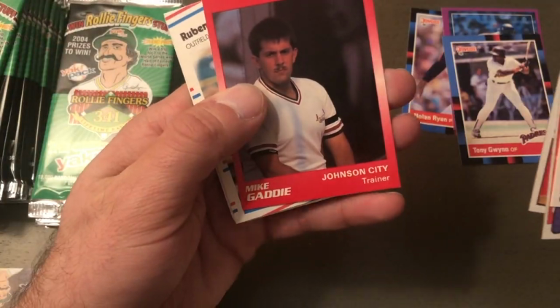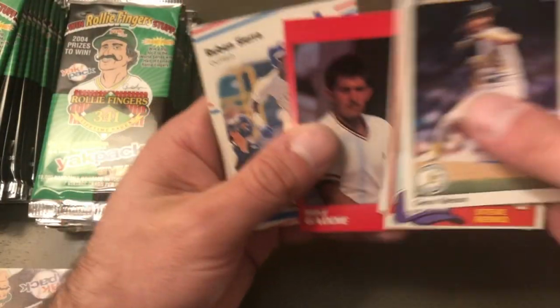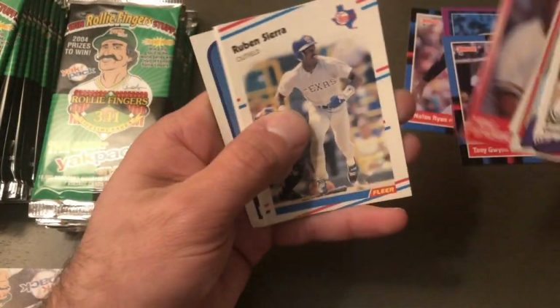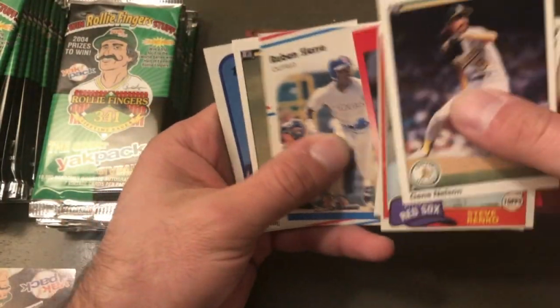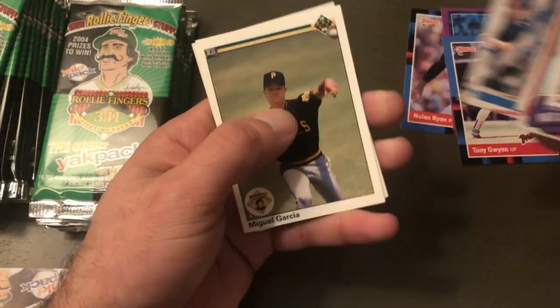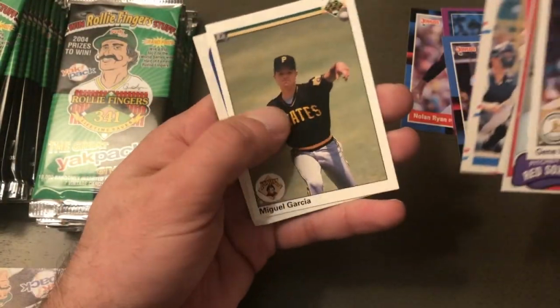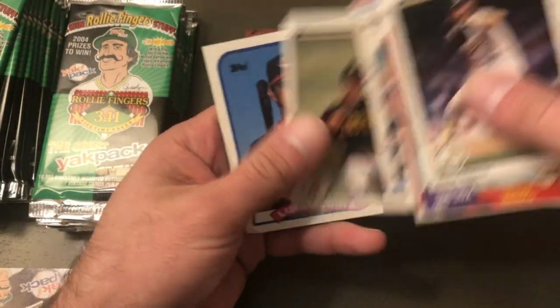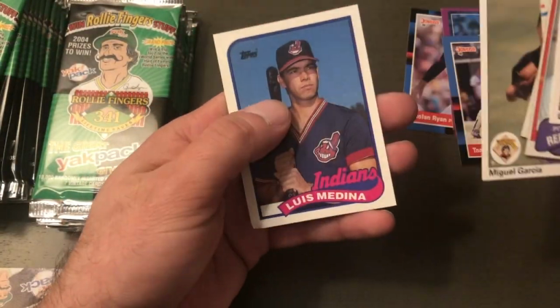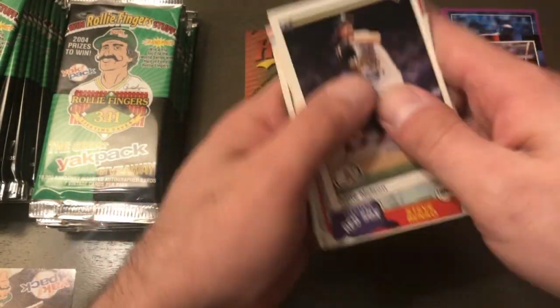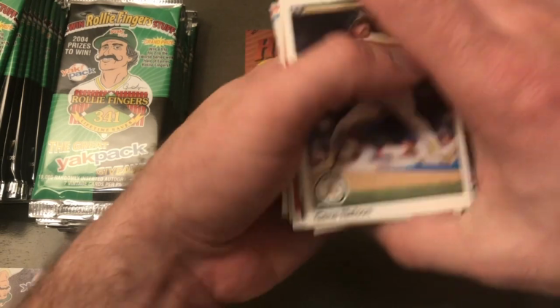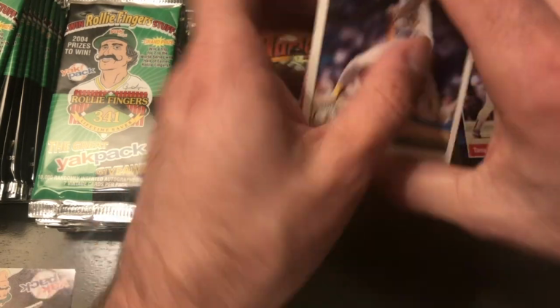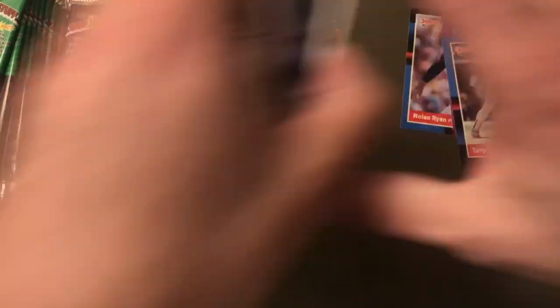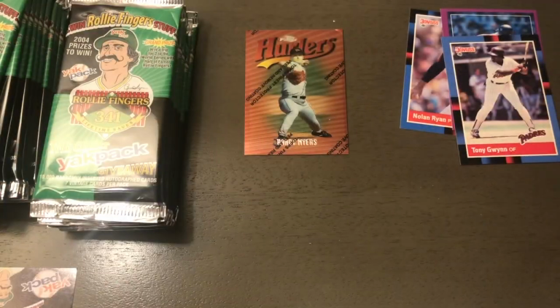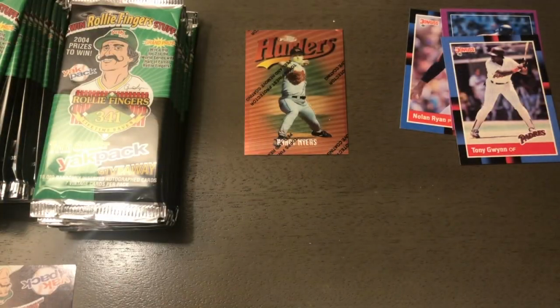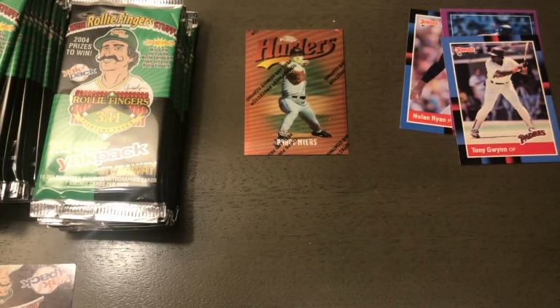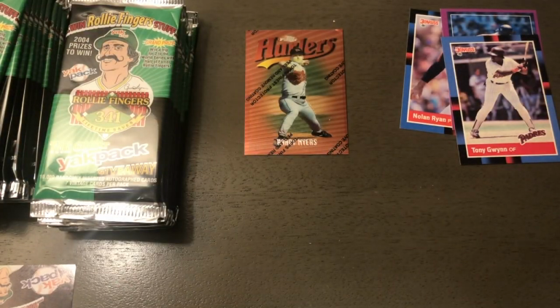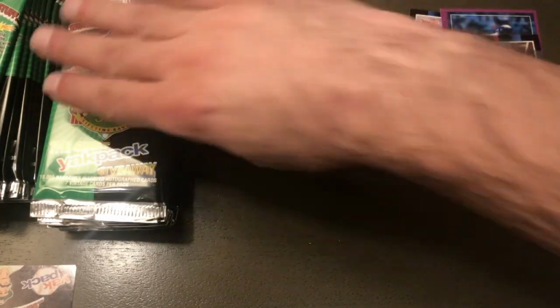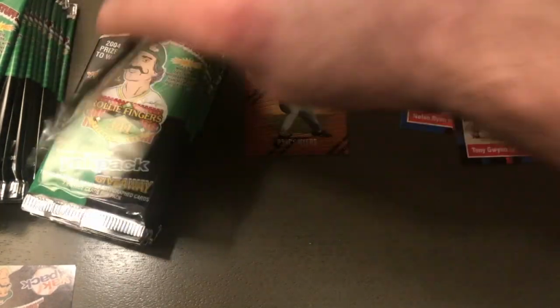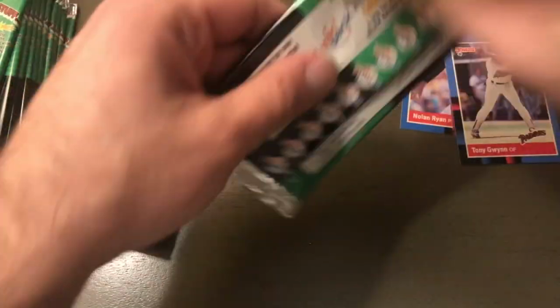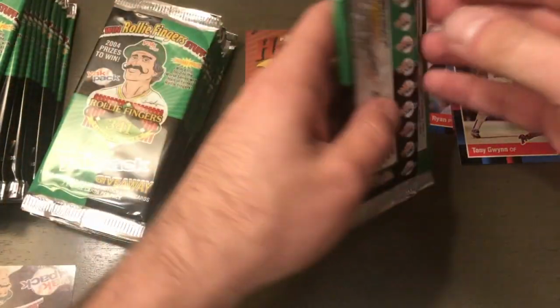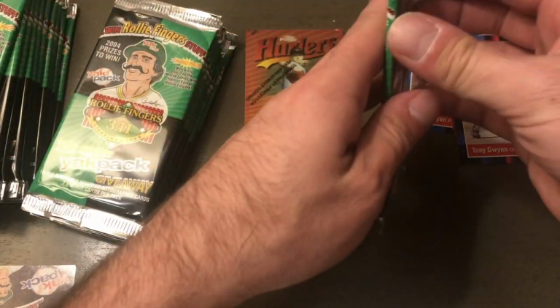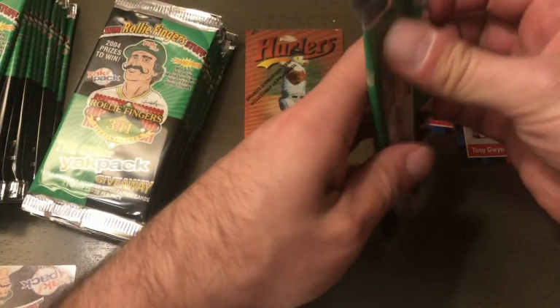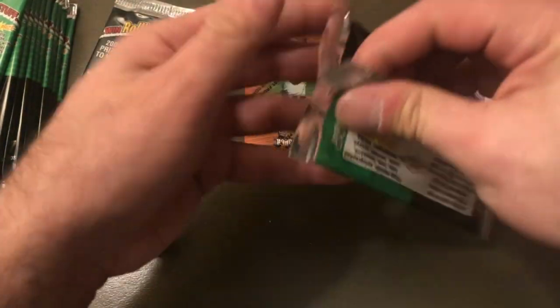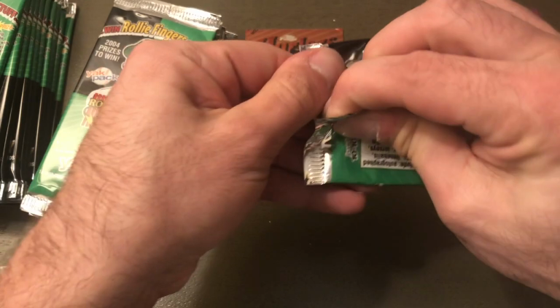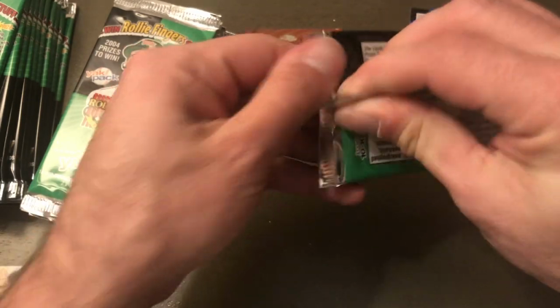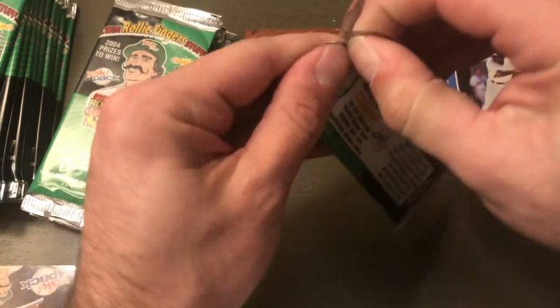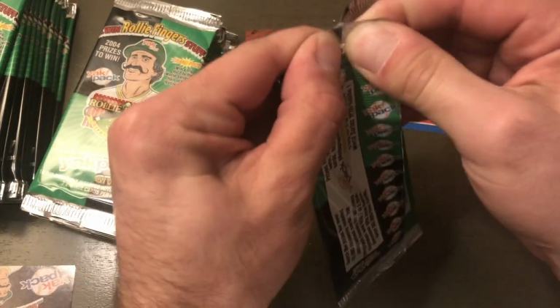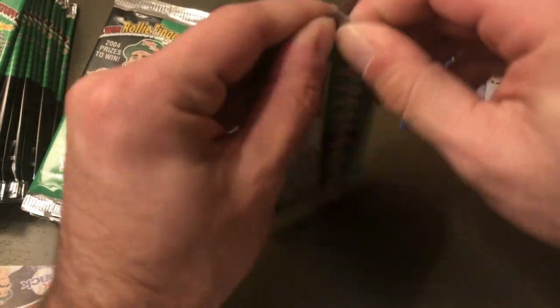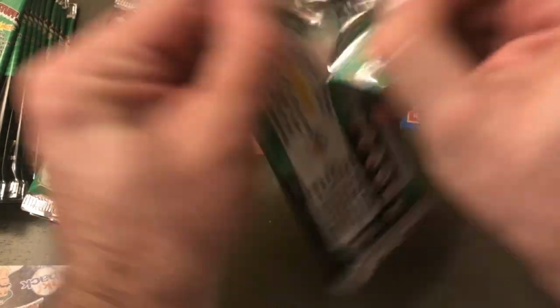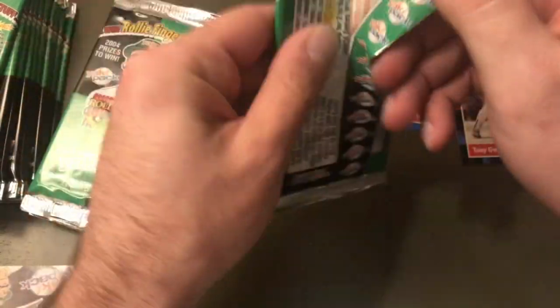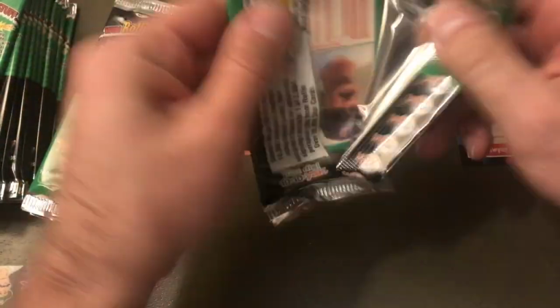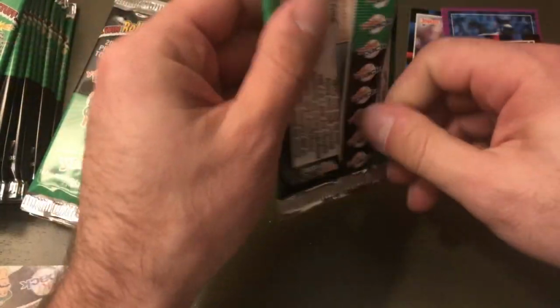Mike Gaddy, Ruben Sierra again, Miguel Garcia, Luis Medina — yeah, these are all doubles. You might see a sped-up video coming soon if I keep getting the same cards.